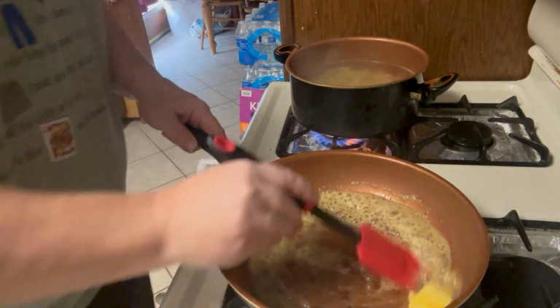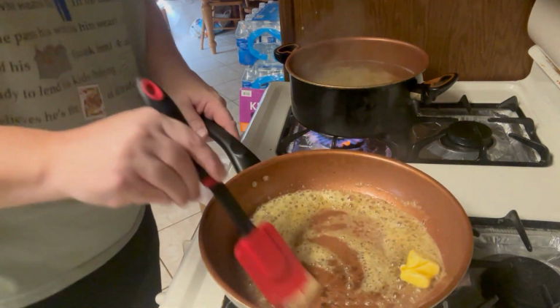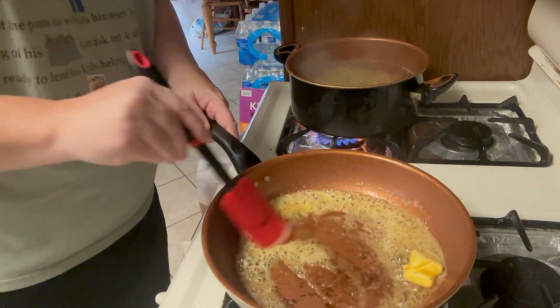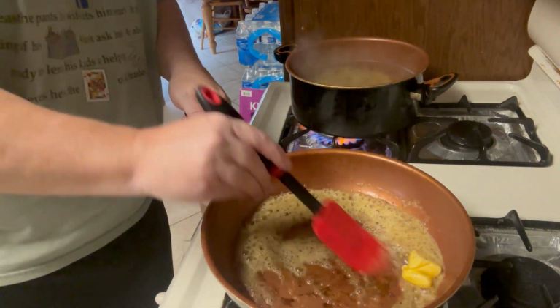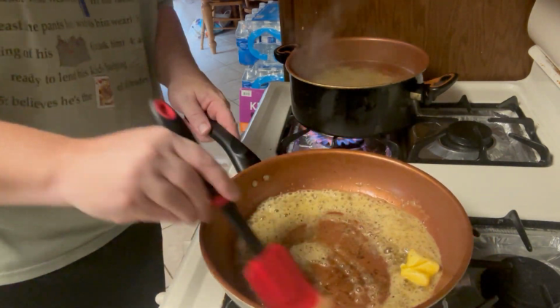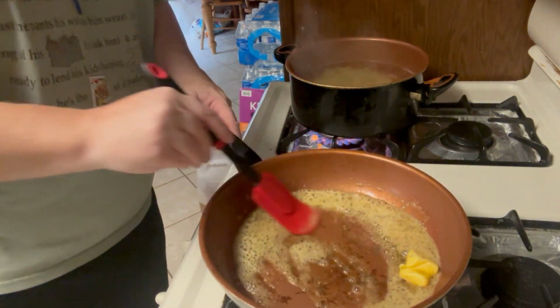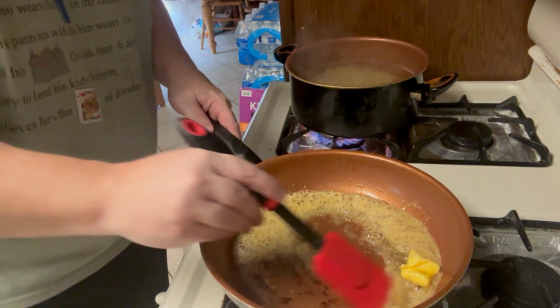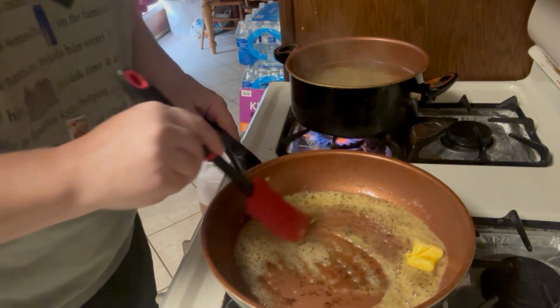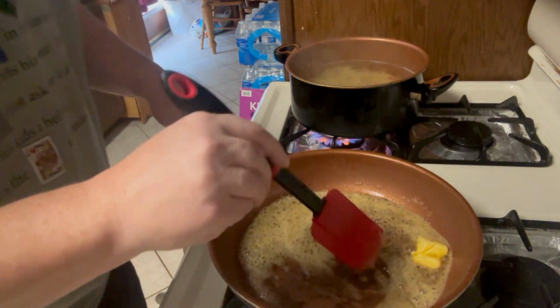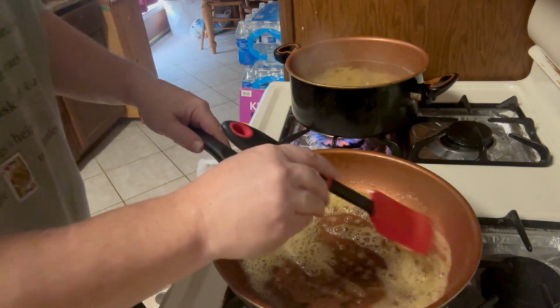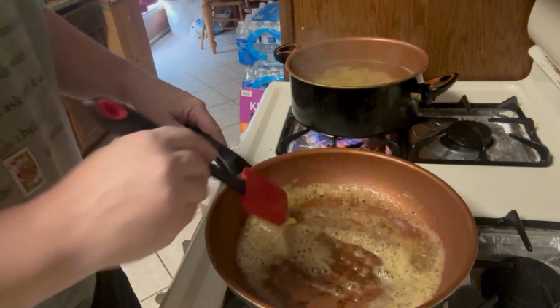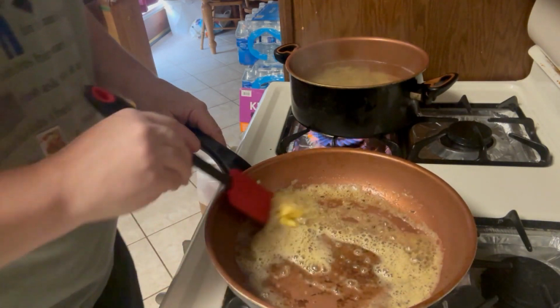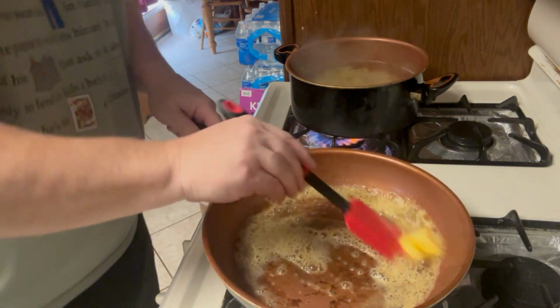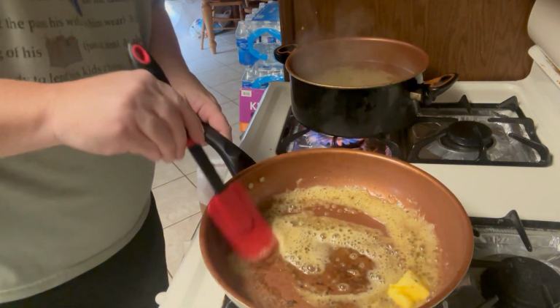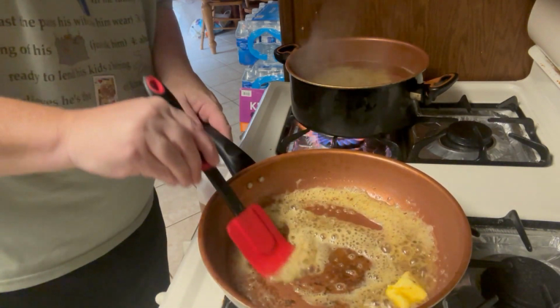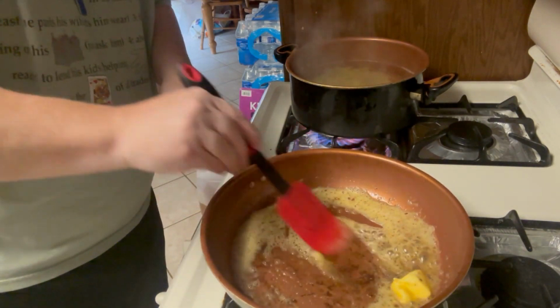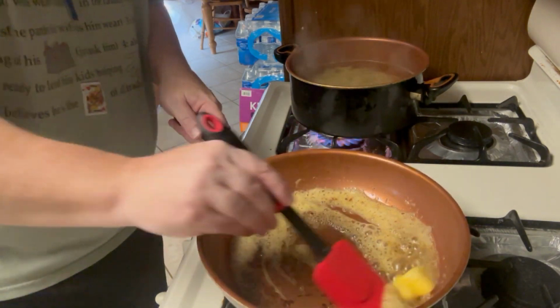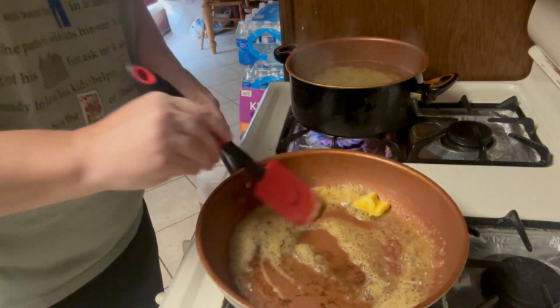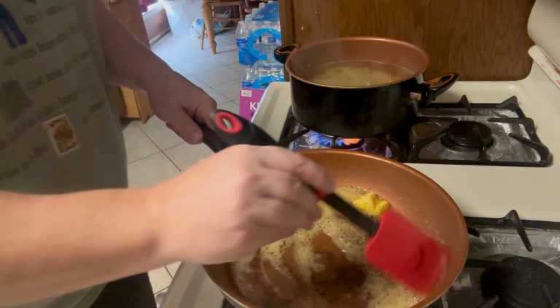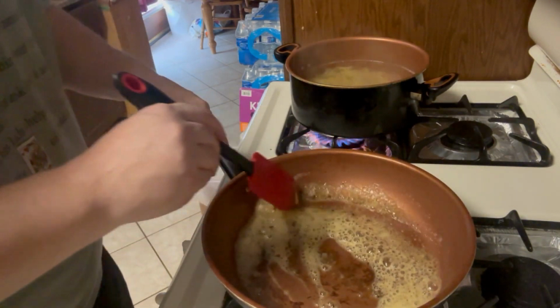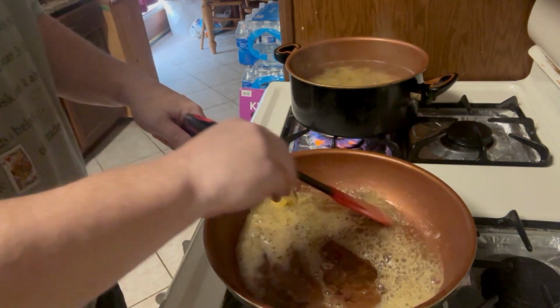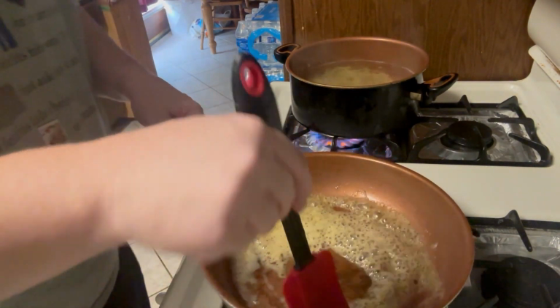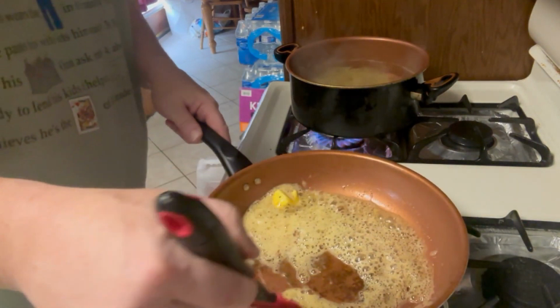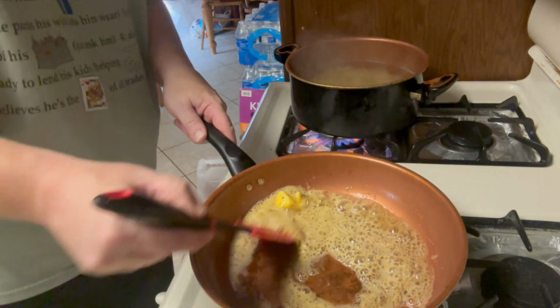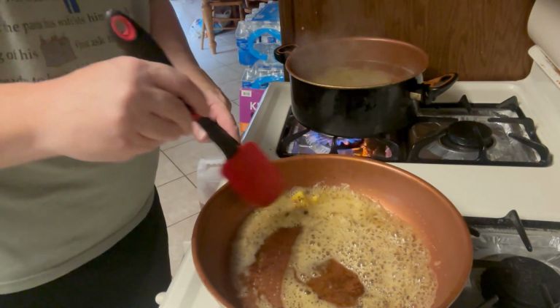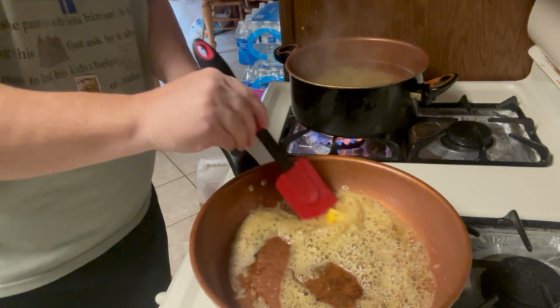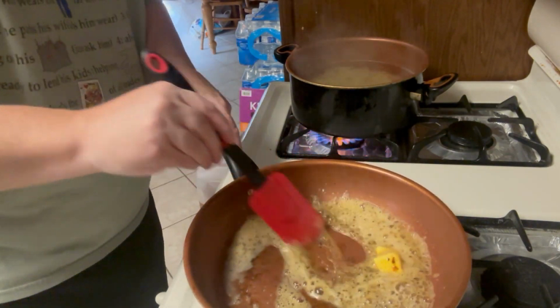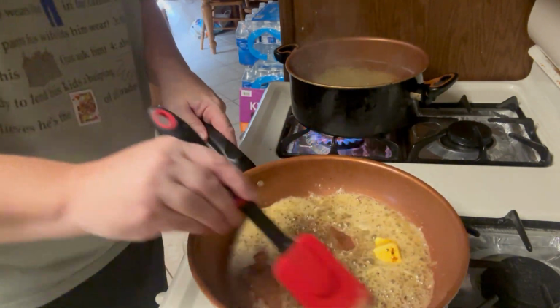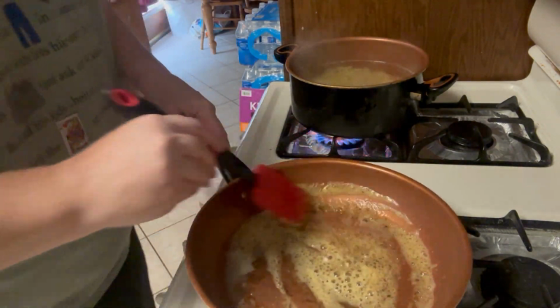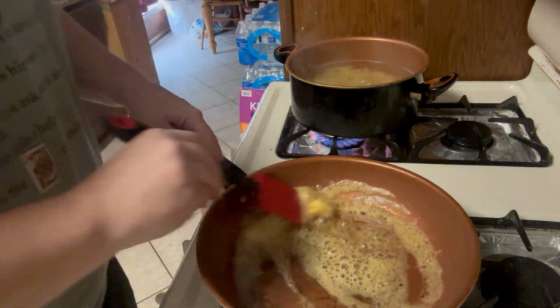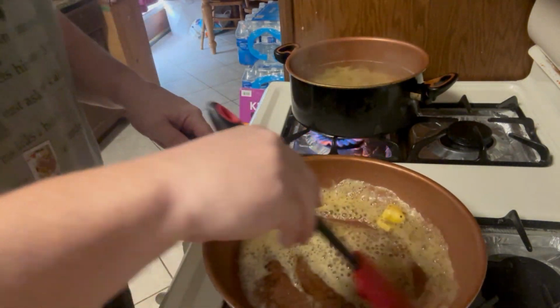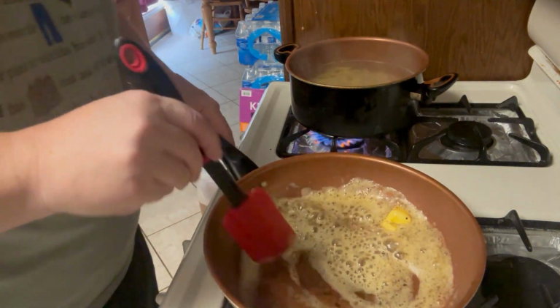This dish is very high in fat, so it's not something you want to have too often. But my wife loves this, and her birthday is coming up in a few days, so I wanted to give her a nice surprise.